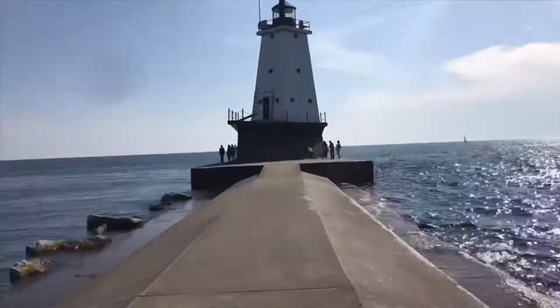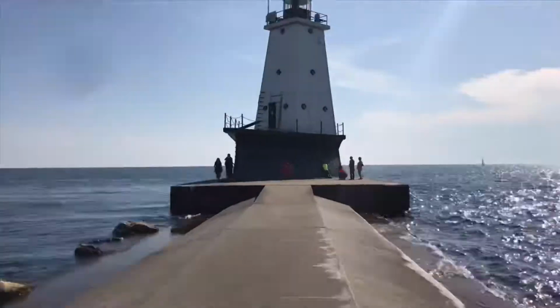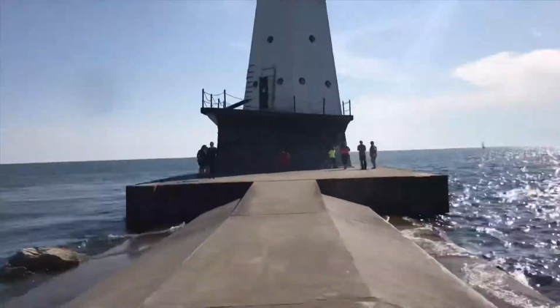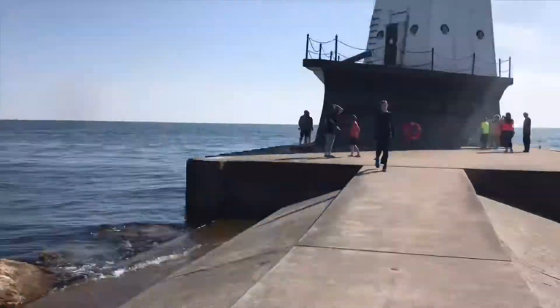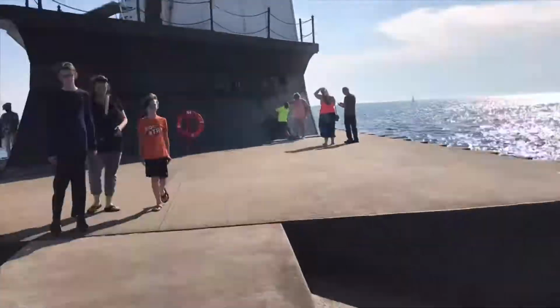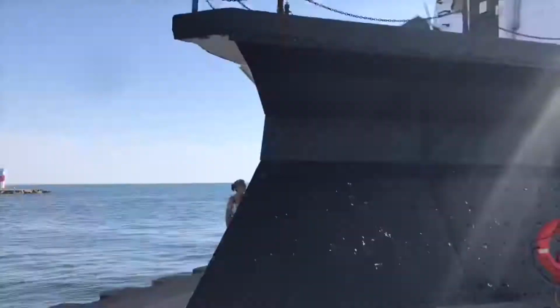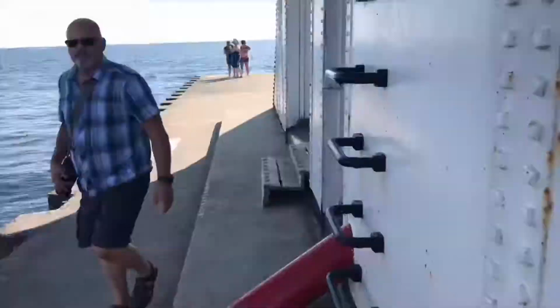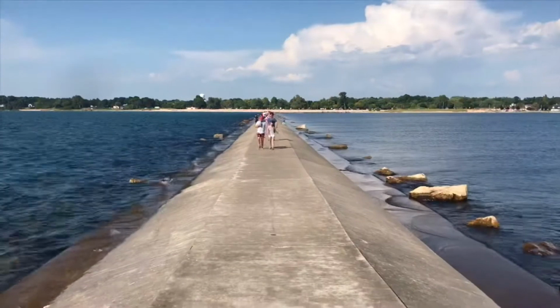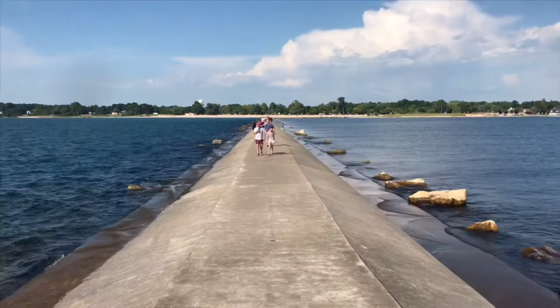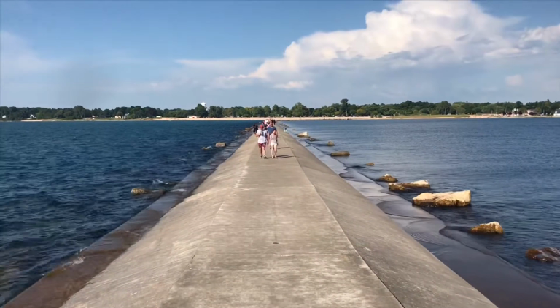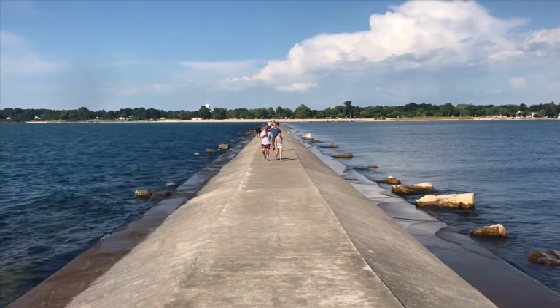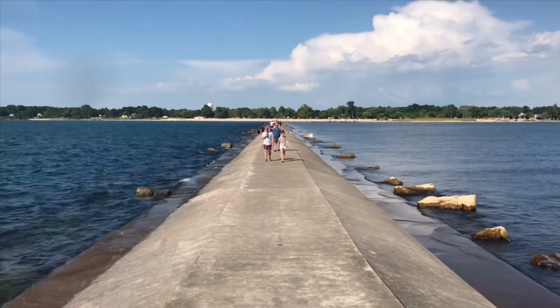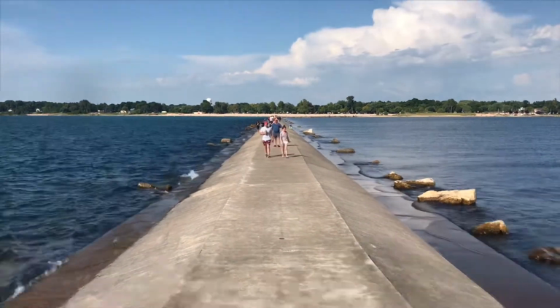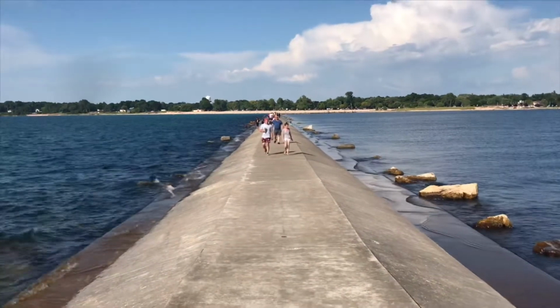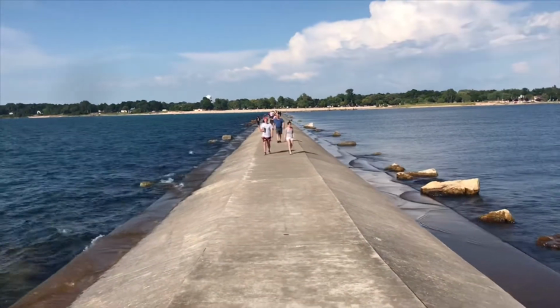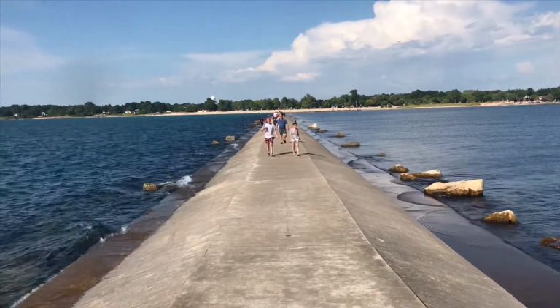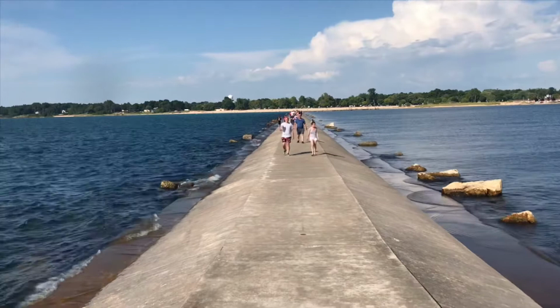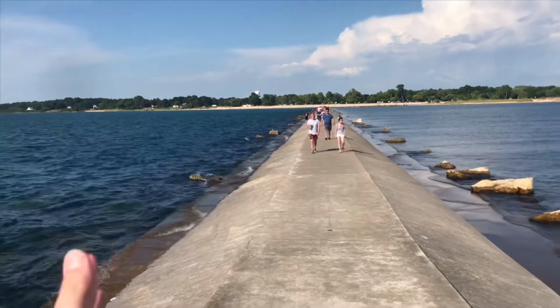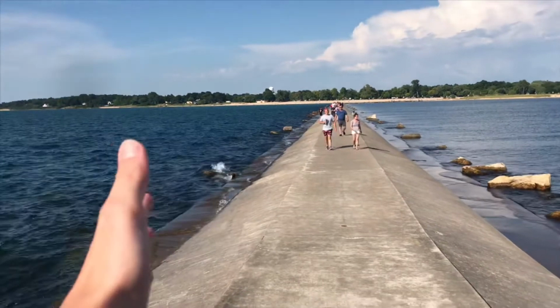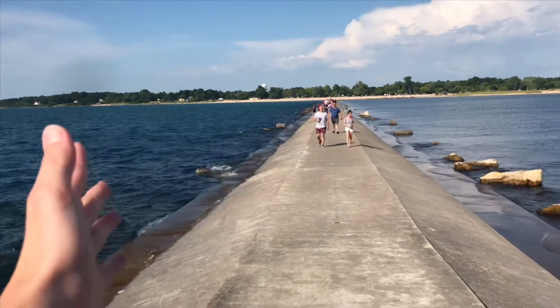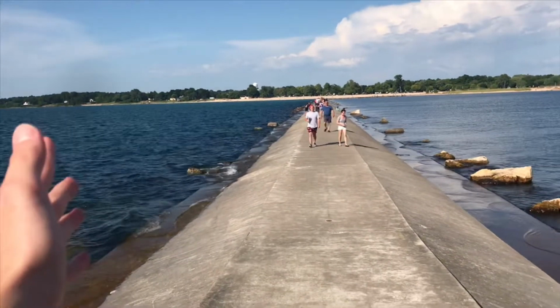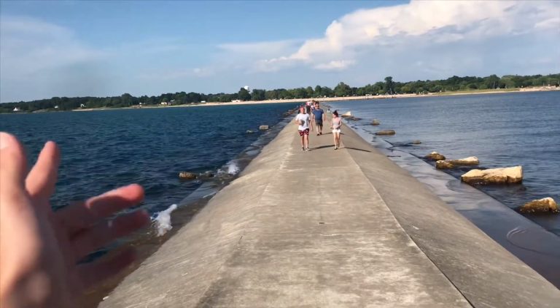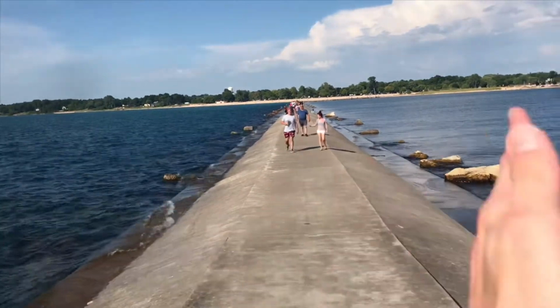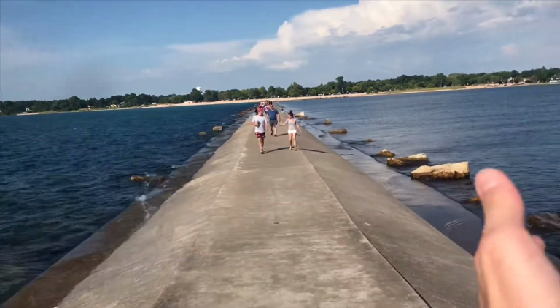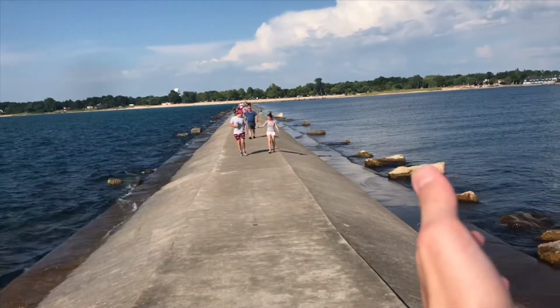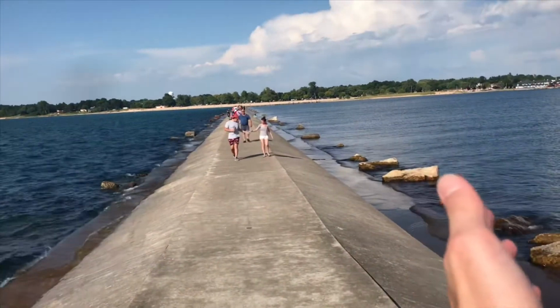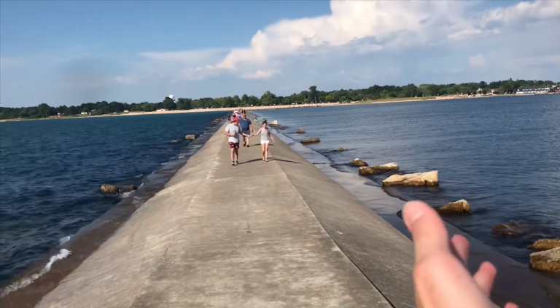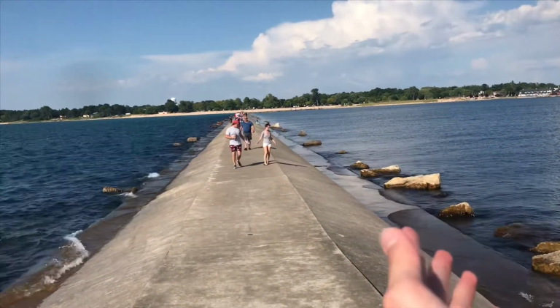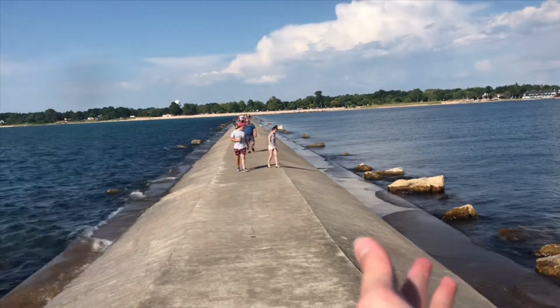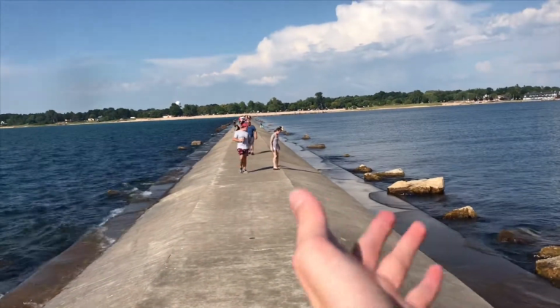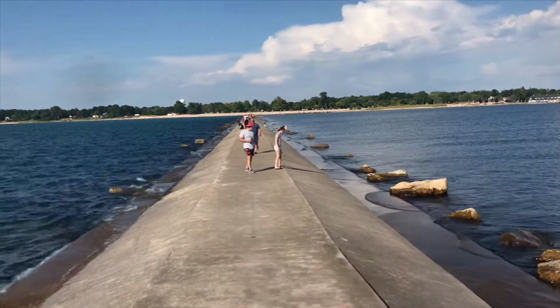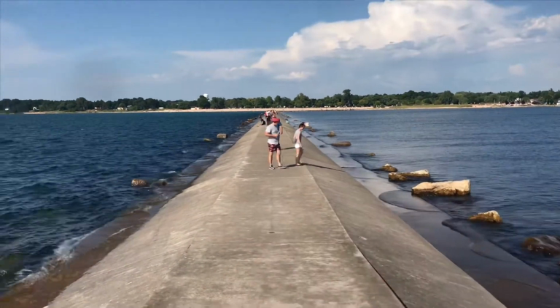You guys are taking forever. Also, did you notice how this side is so rough and dark and this side is so nice and light and calm?